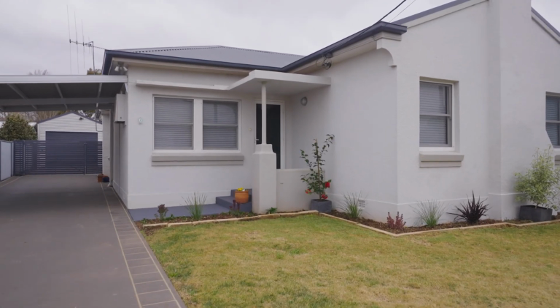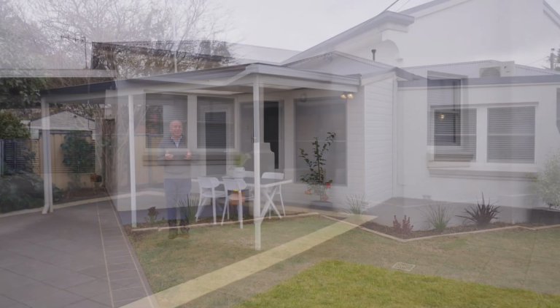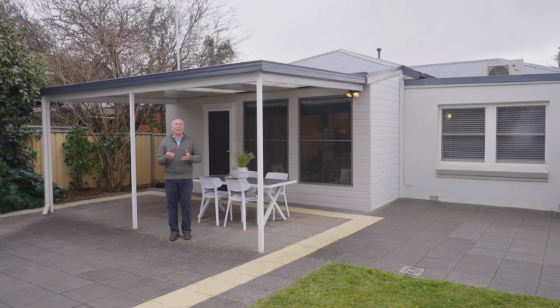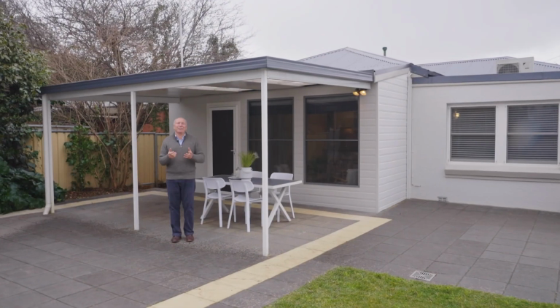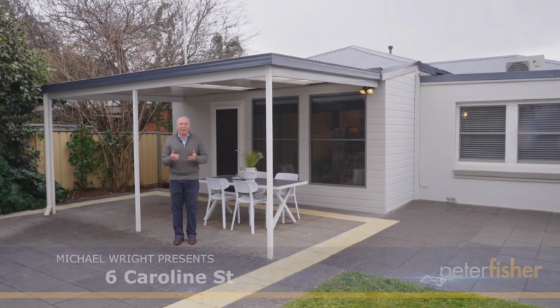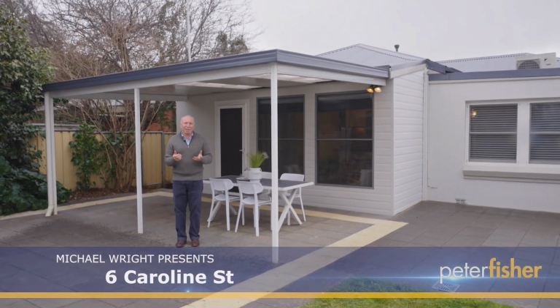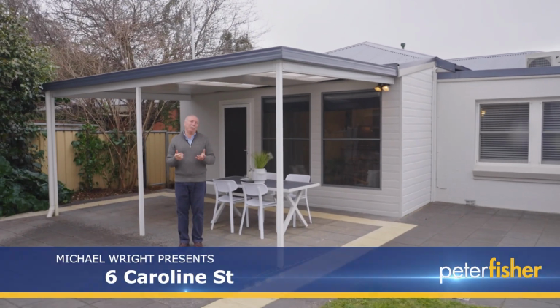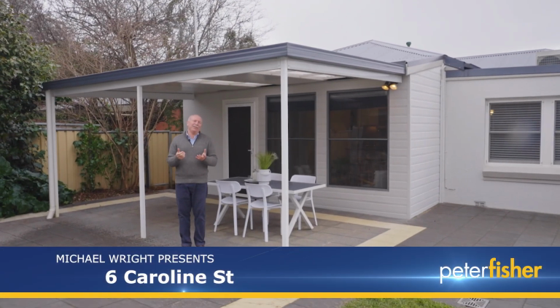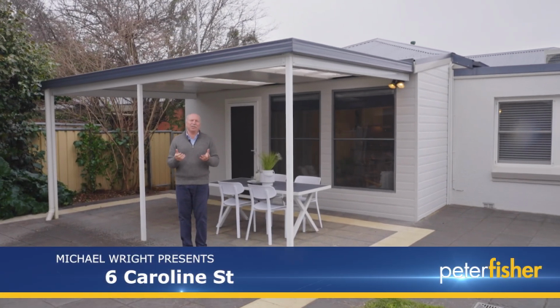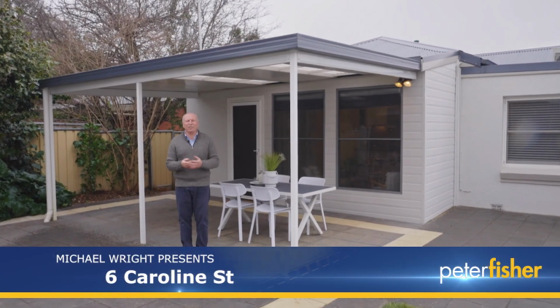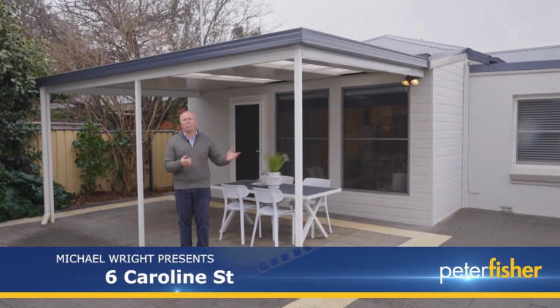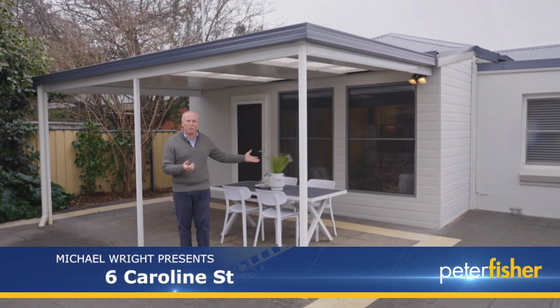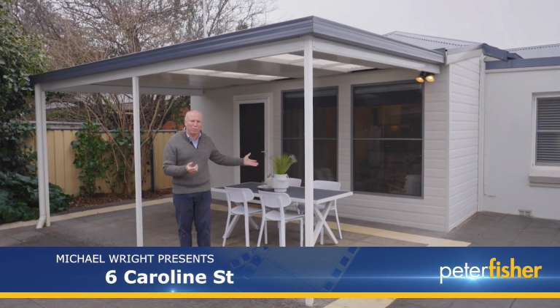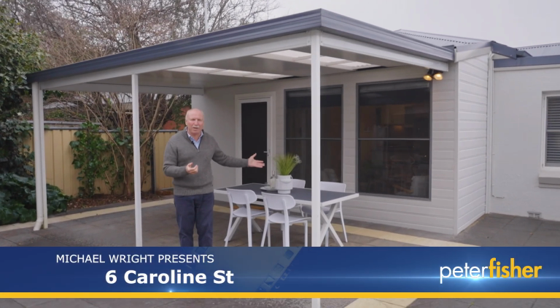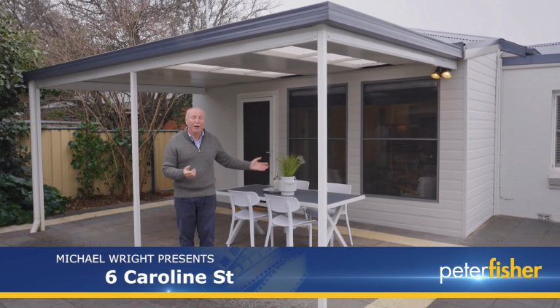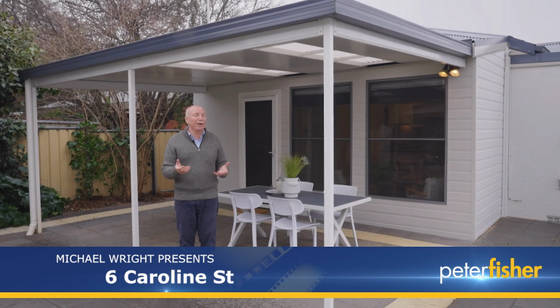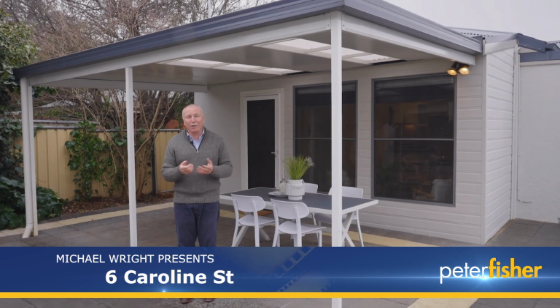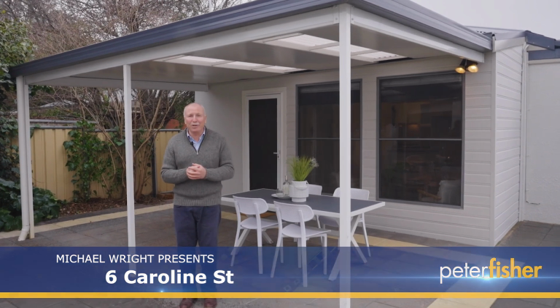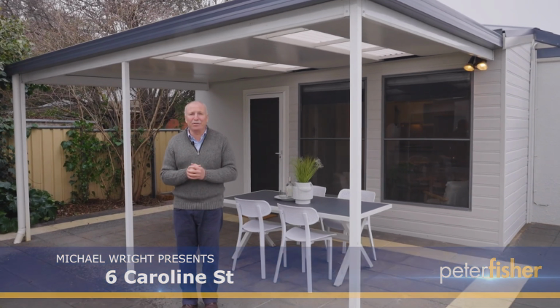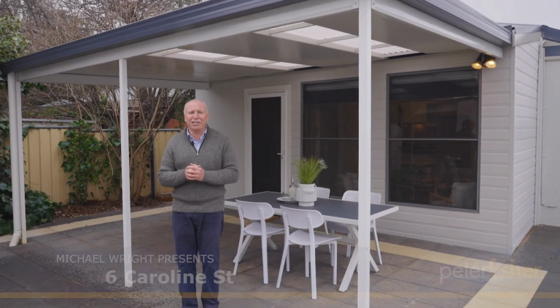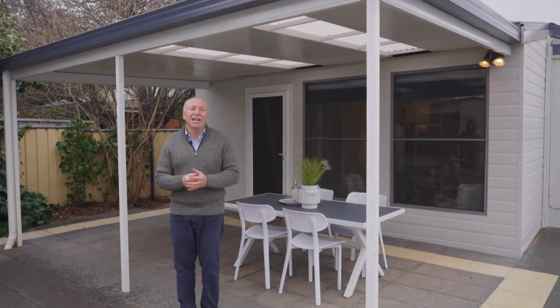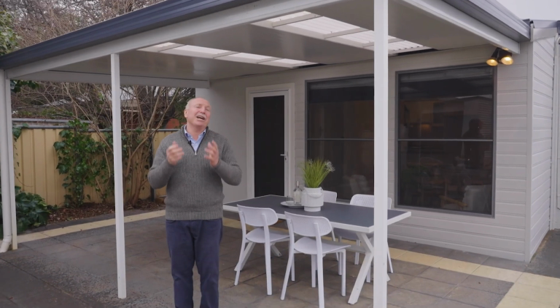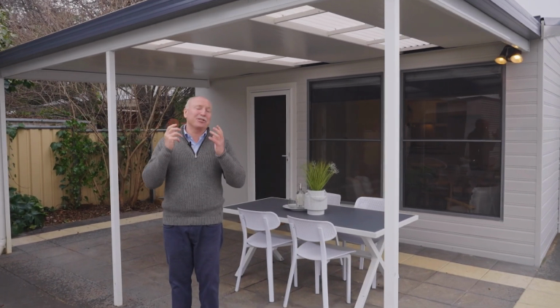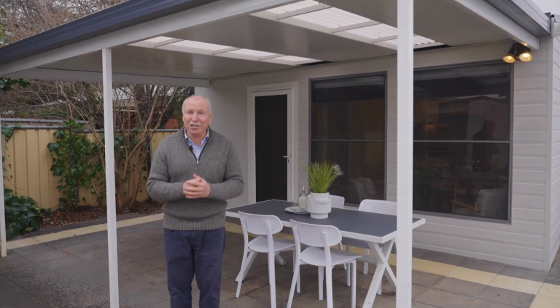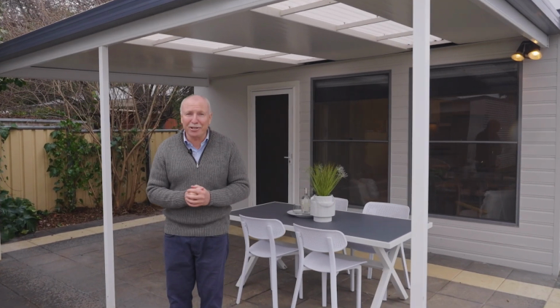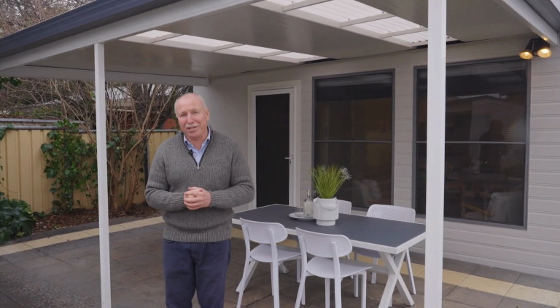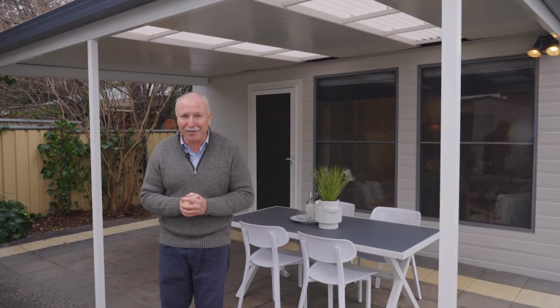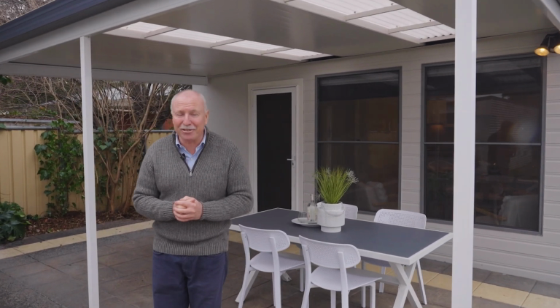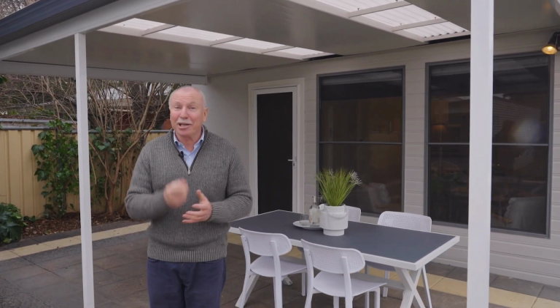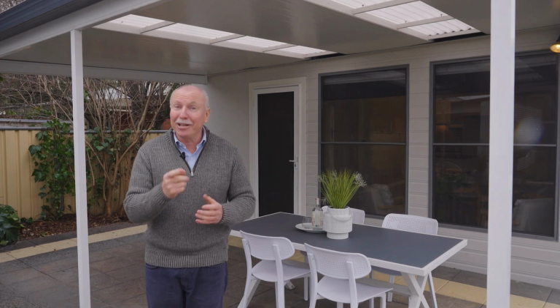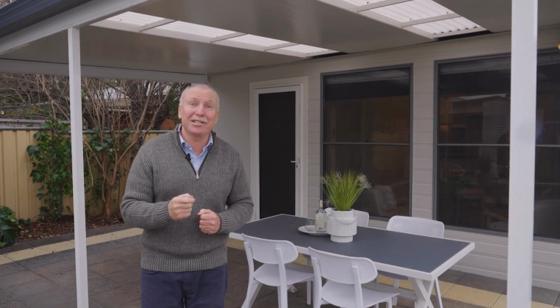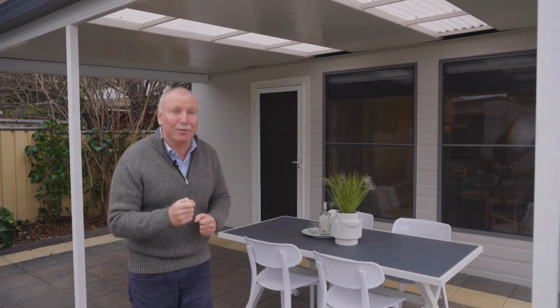Full of charm and character and located in the popular area of East Orange is this beautiful double brick home. Hi, I'm Michael from Peter Fisher Real Estate and today I'm excited to show you through 6th Caroline Street. Come on, let's take a look.